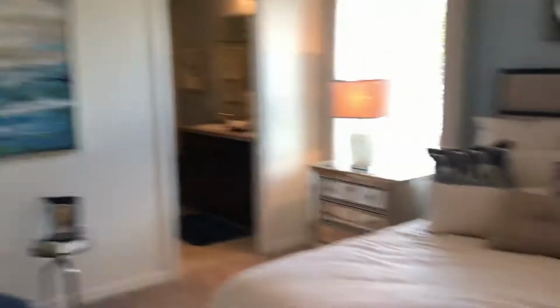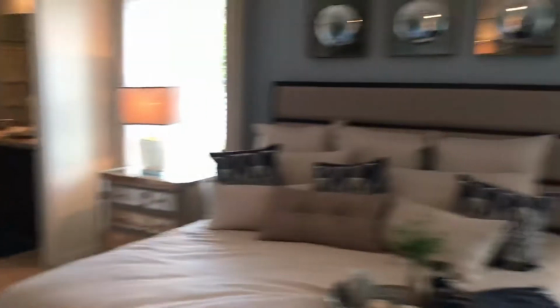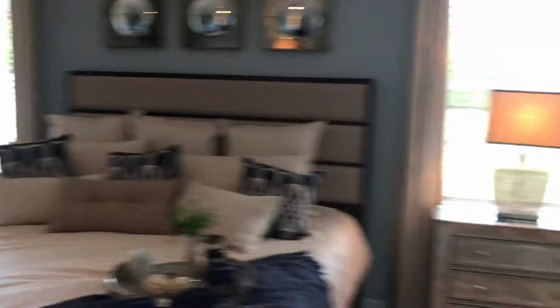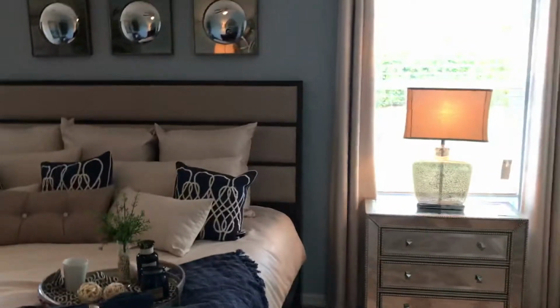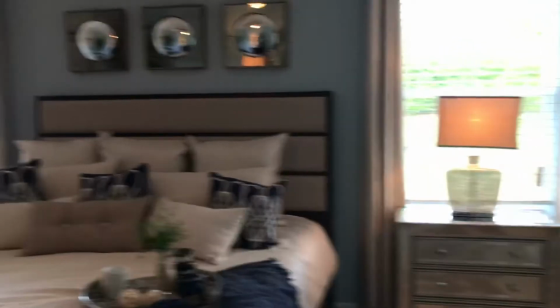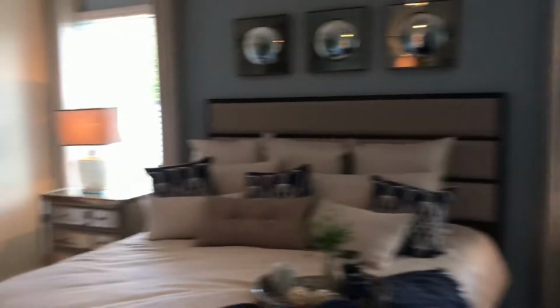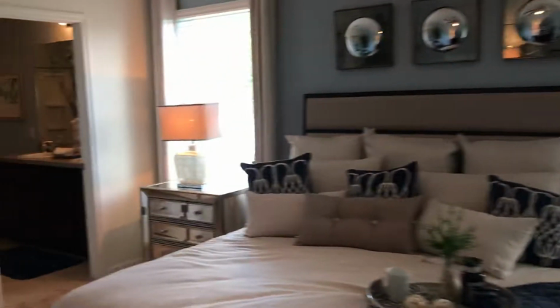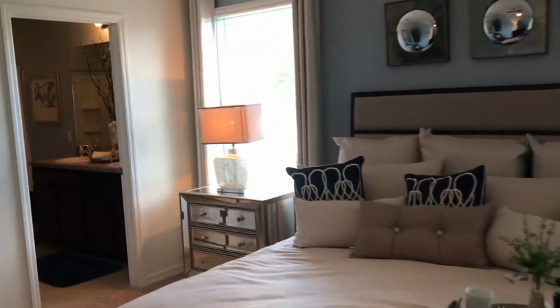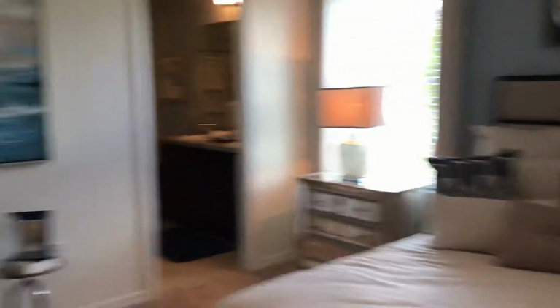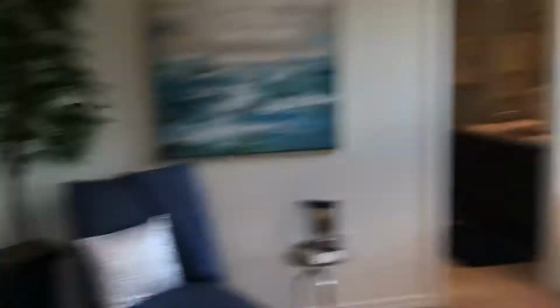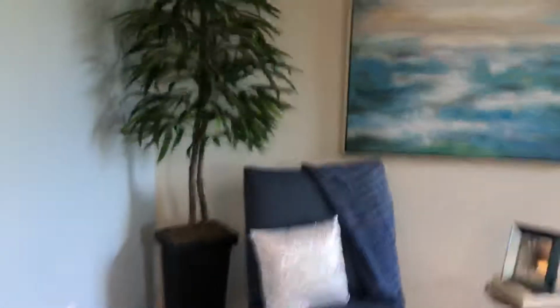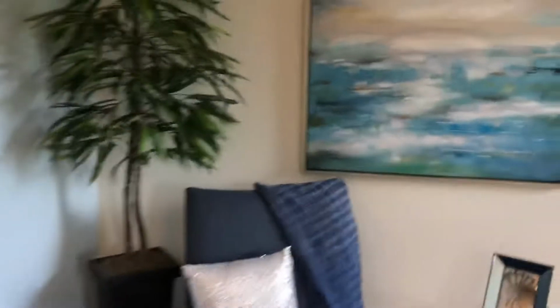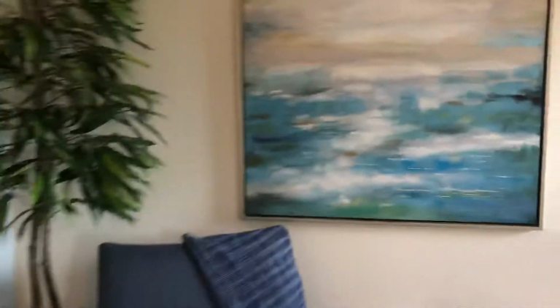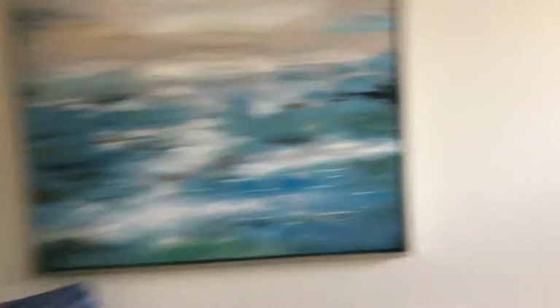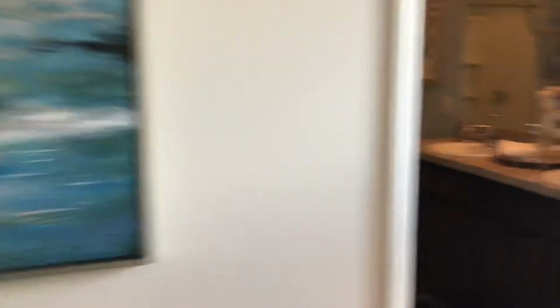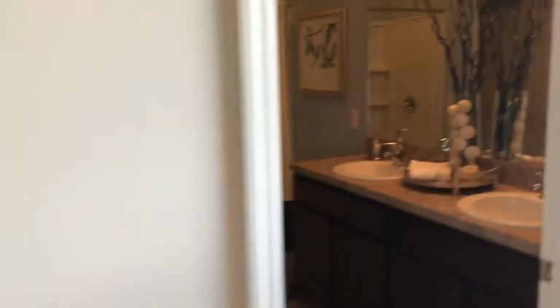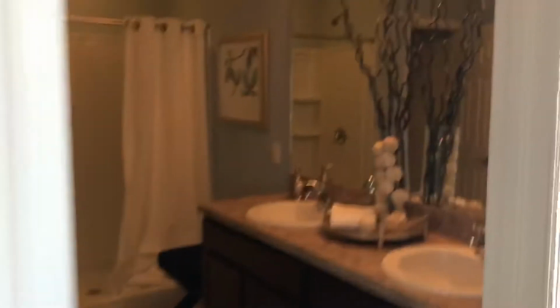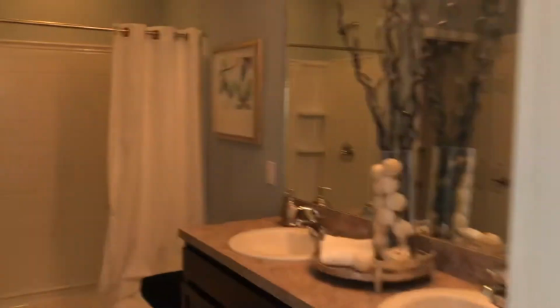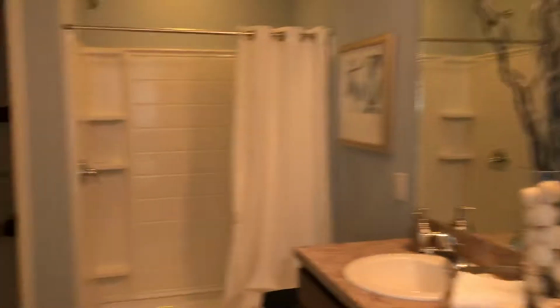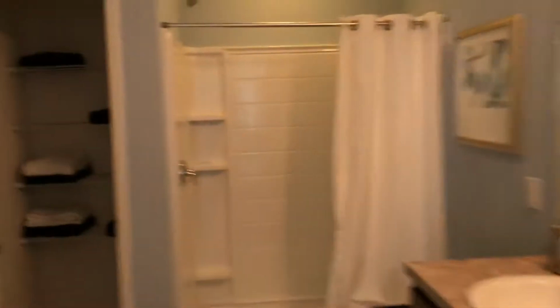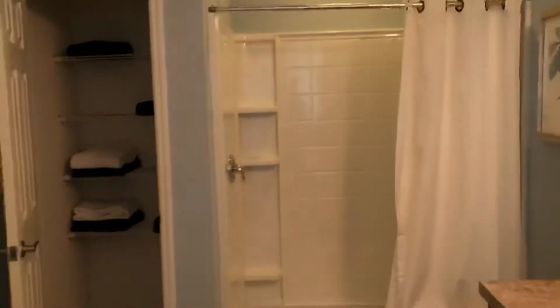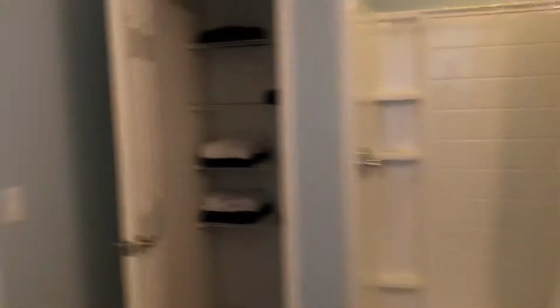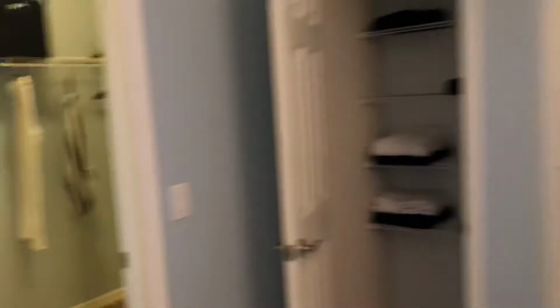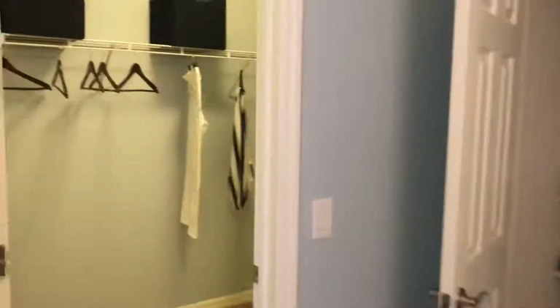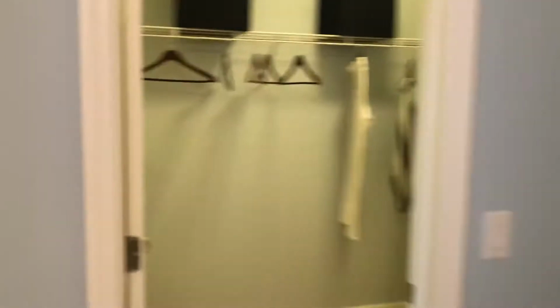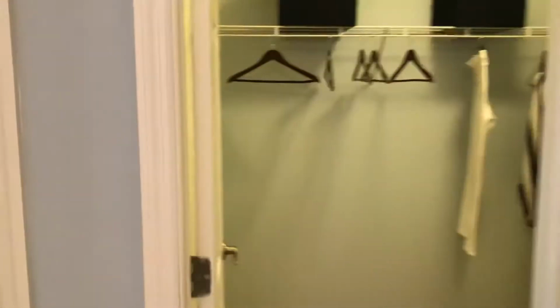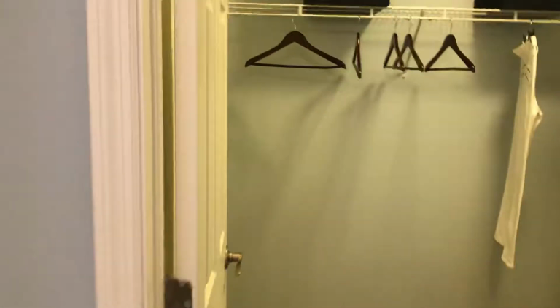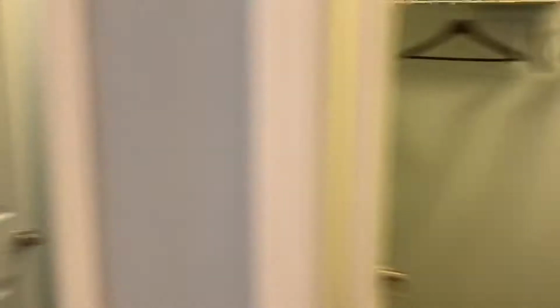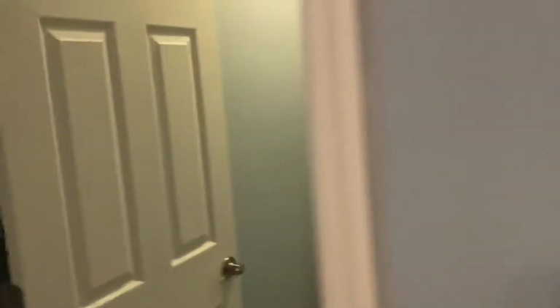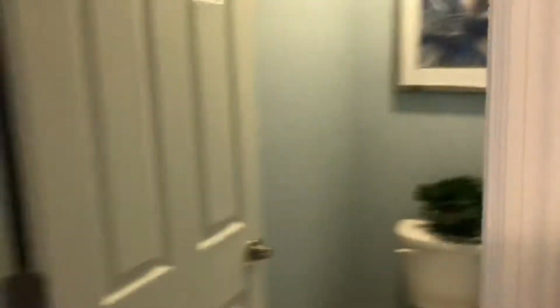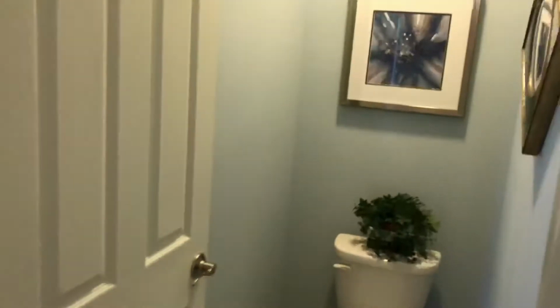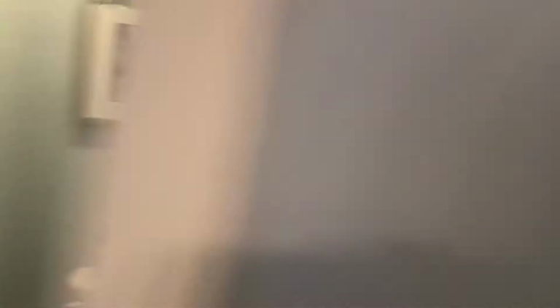Look how huge this bedroom is! You can put a master bed easily here. And here is the master bath, walking closet — your private headquarters.